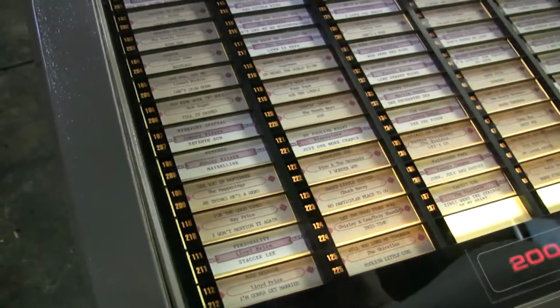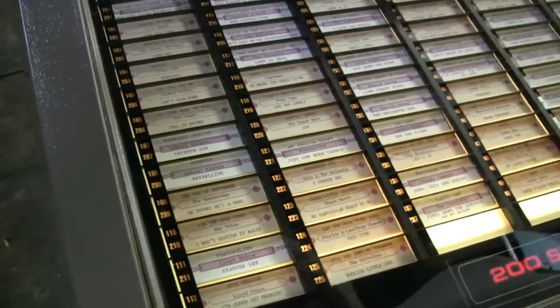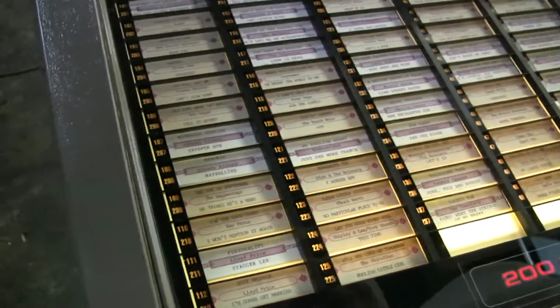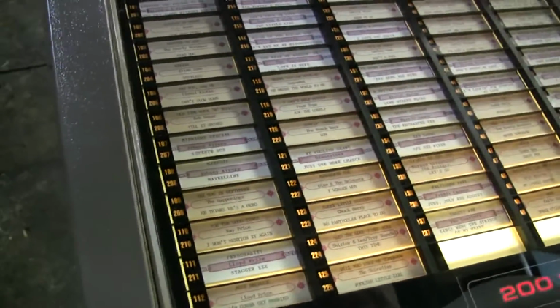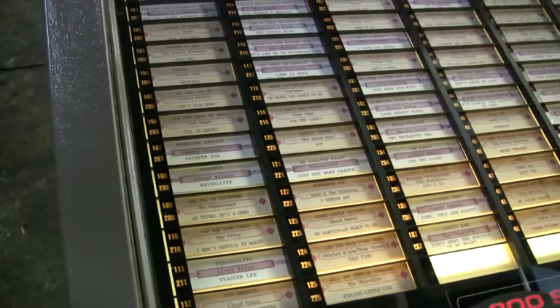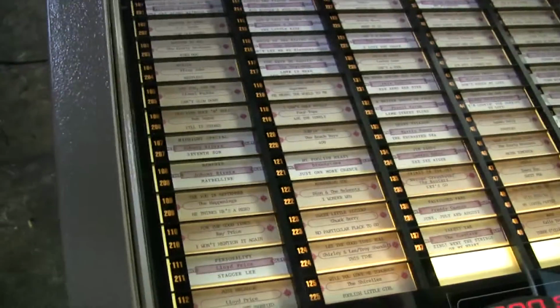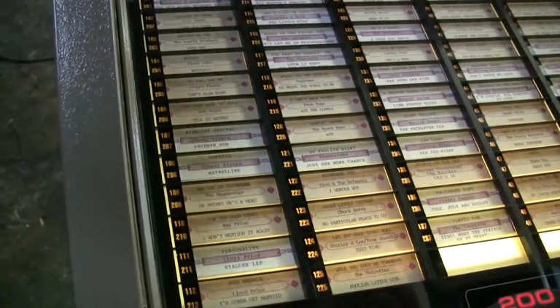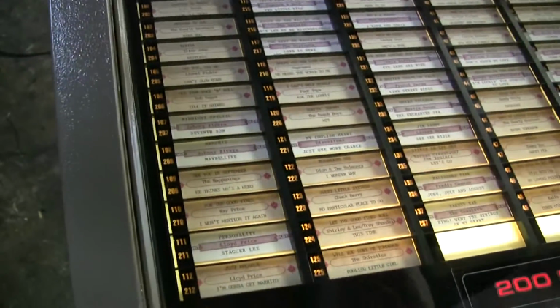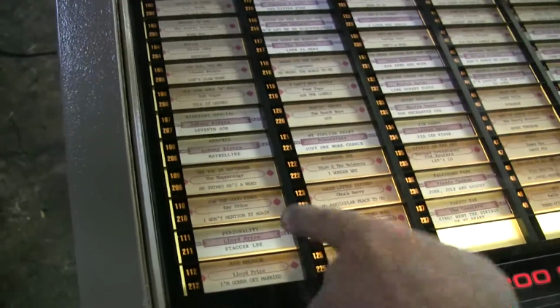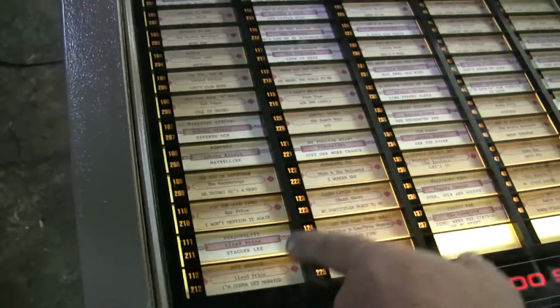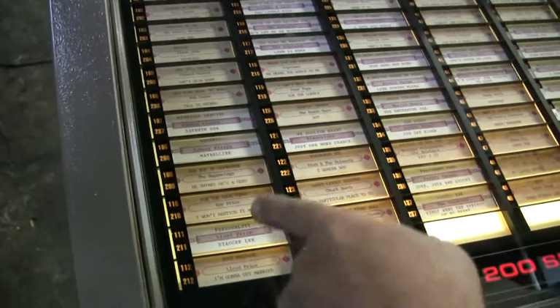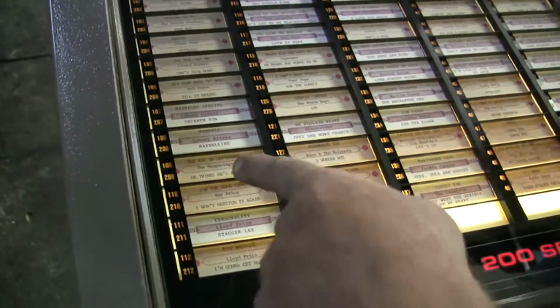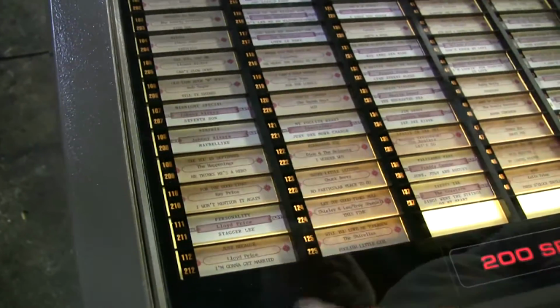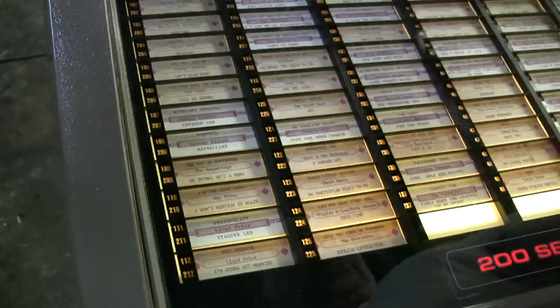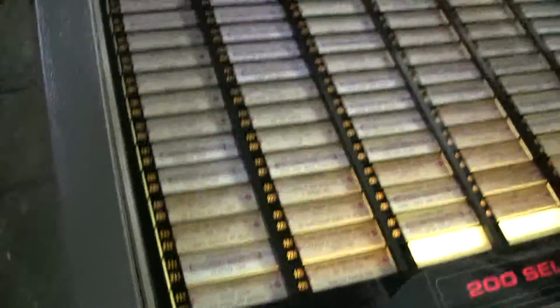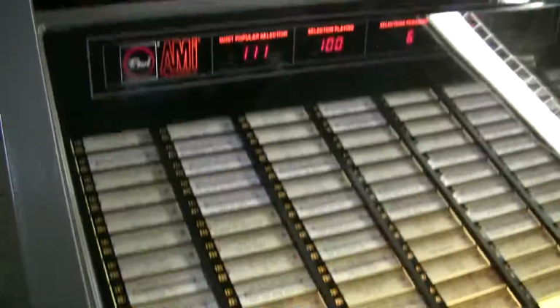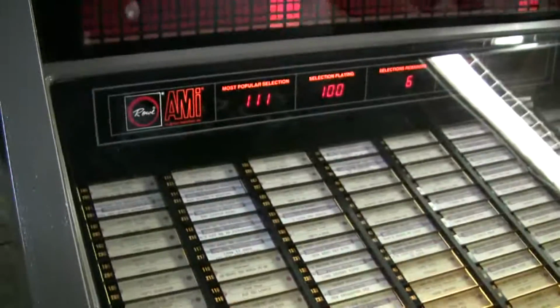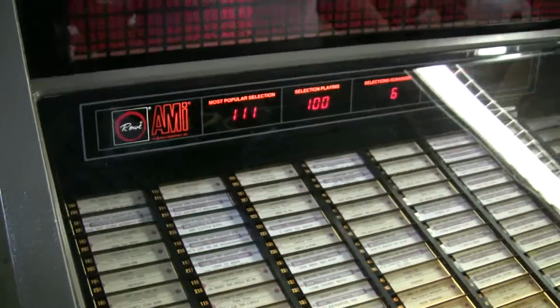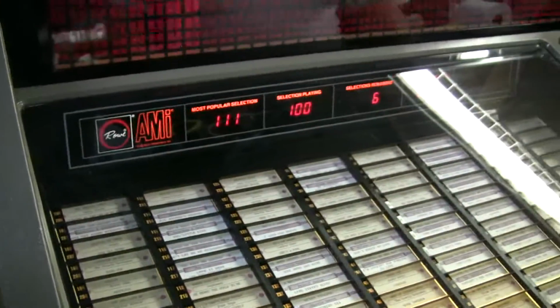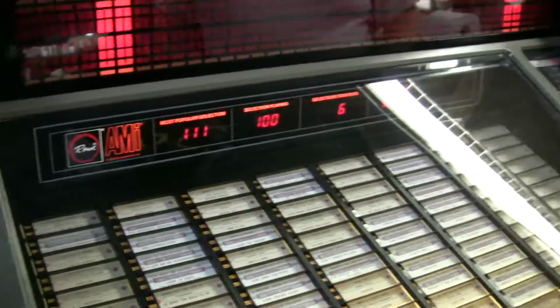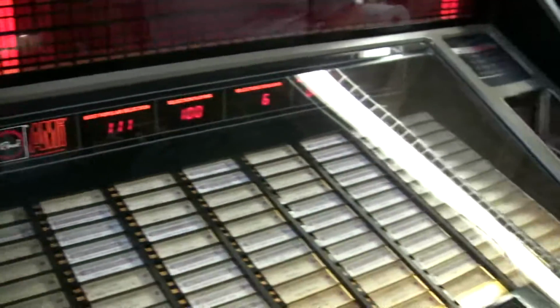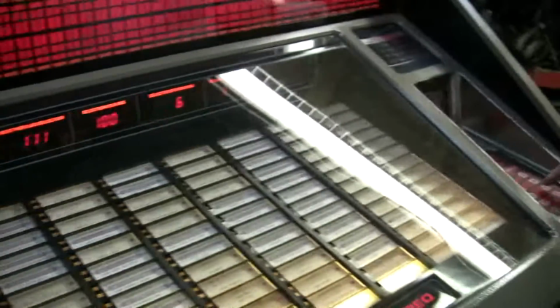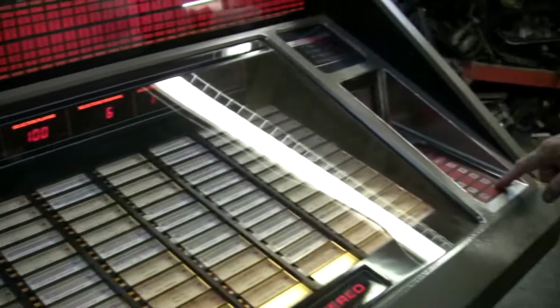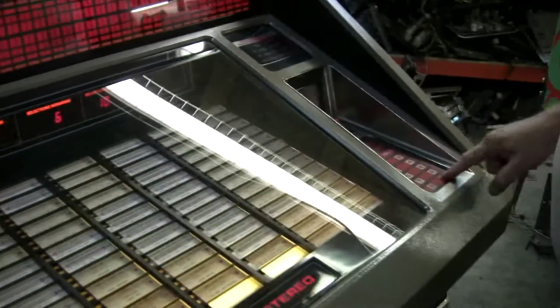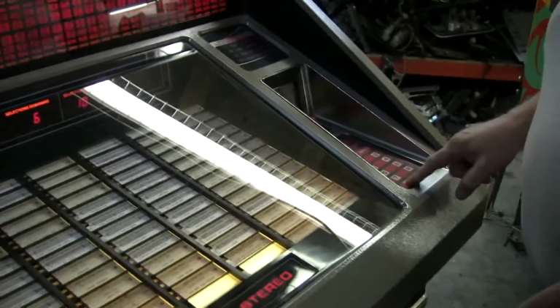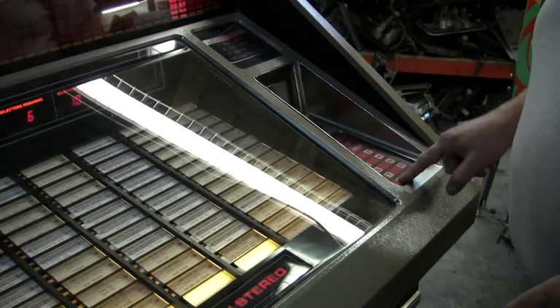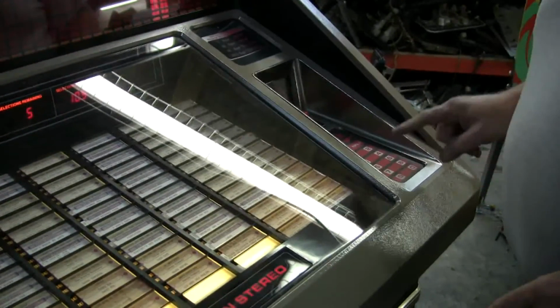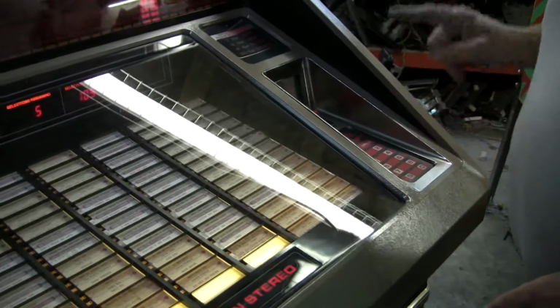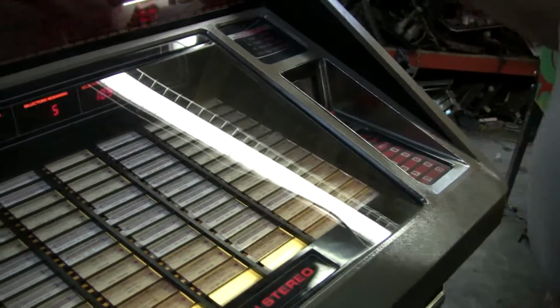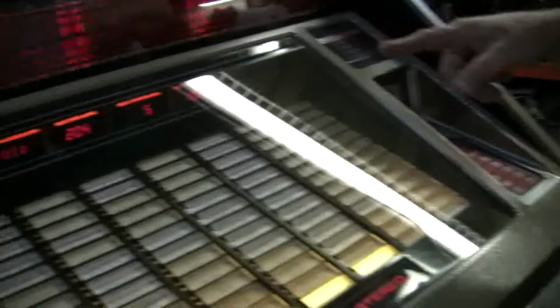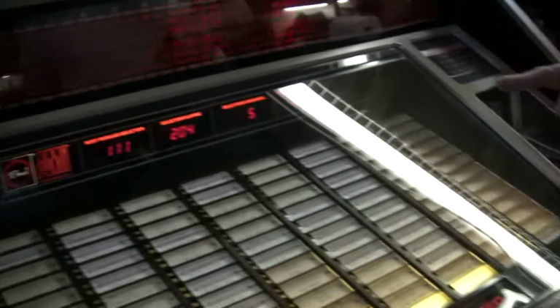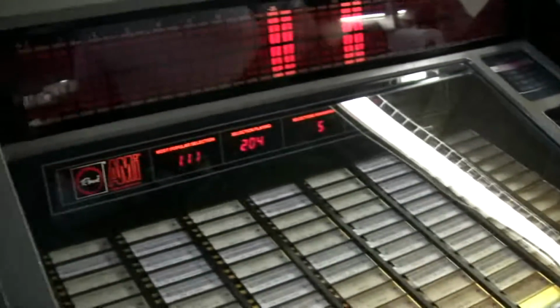God, I never even heard of that song. I mean, is that a hit? So anyway, 107. This is usually the keypad over here. You know what? We still have credits on this.